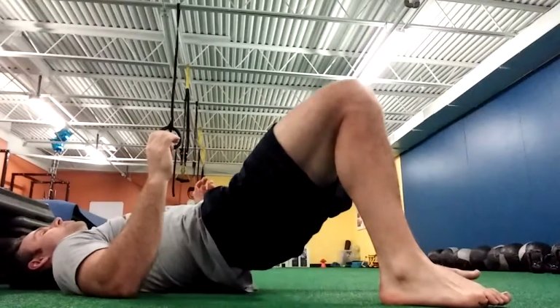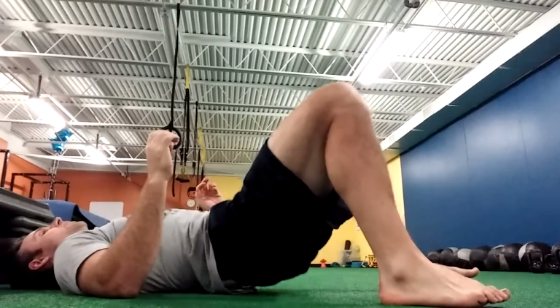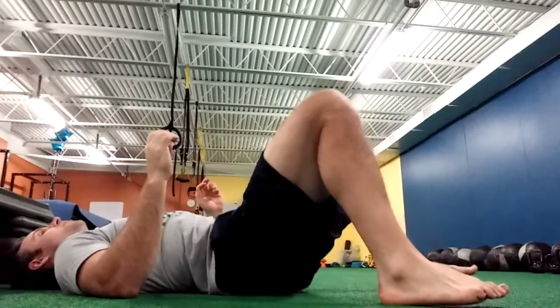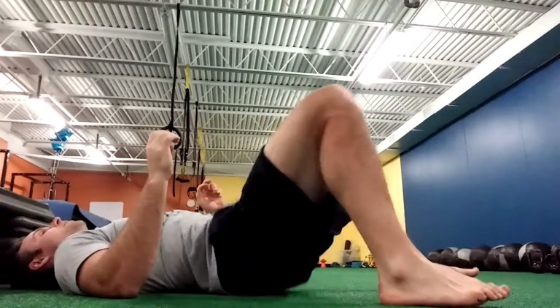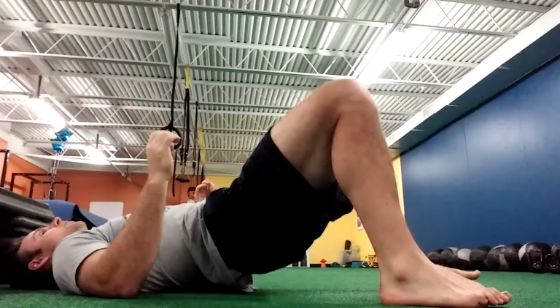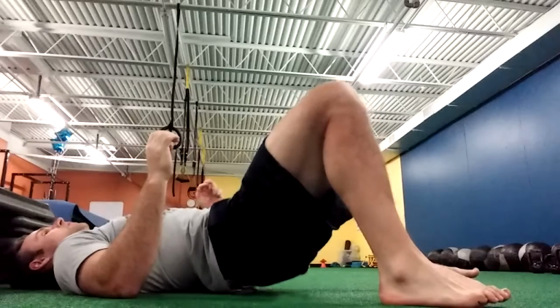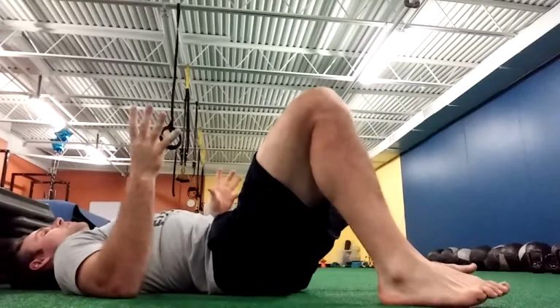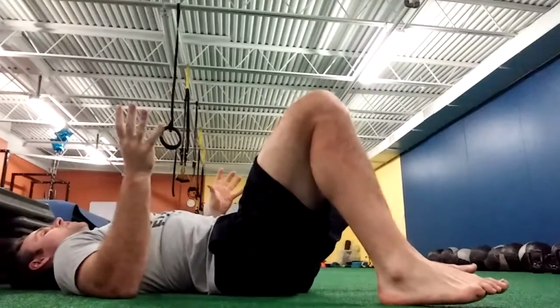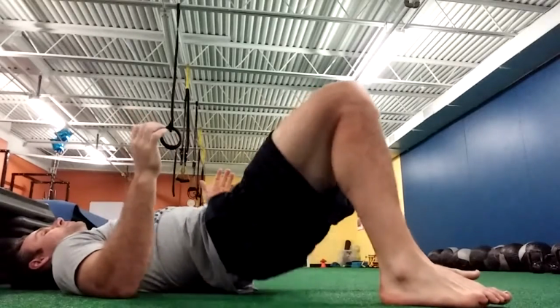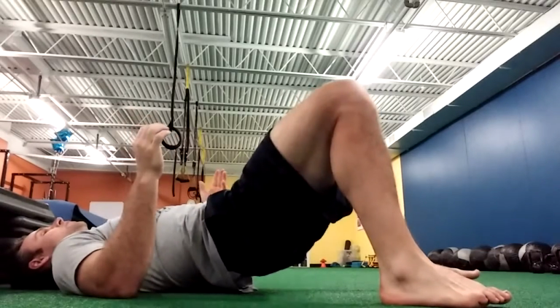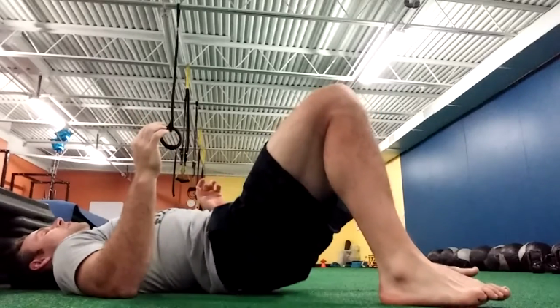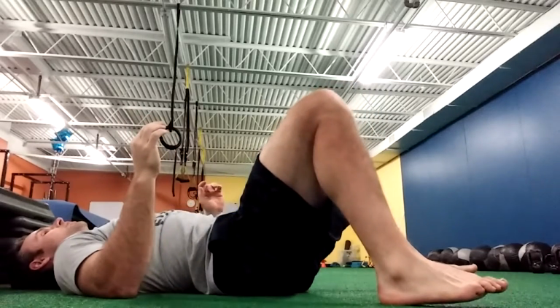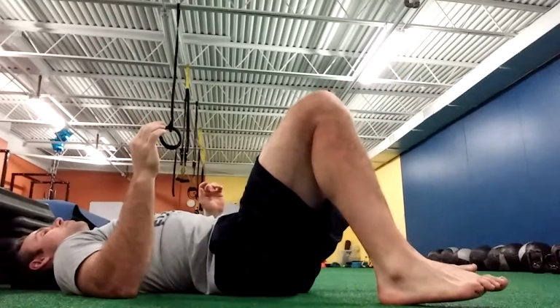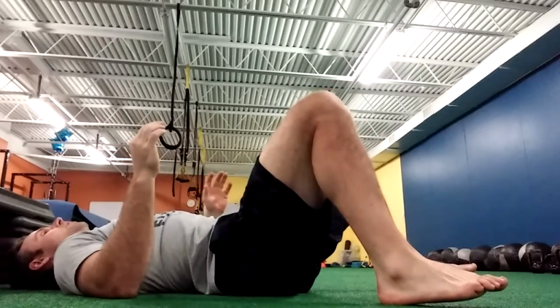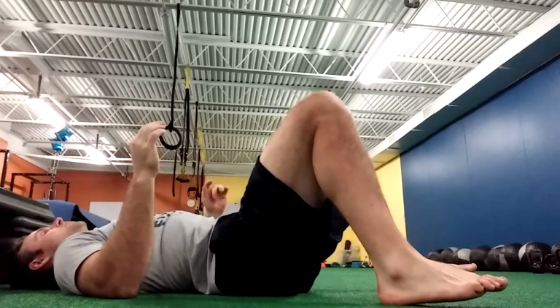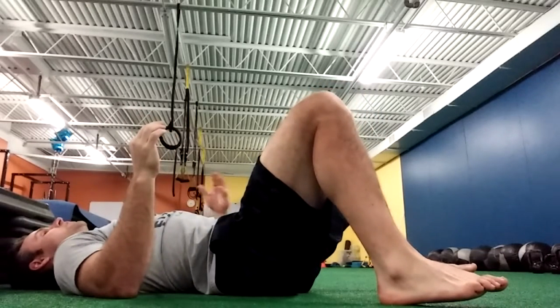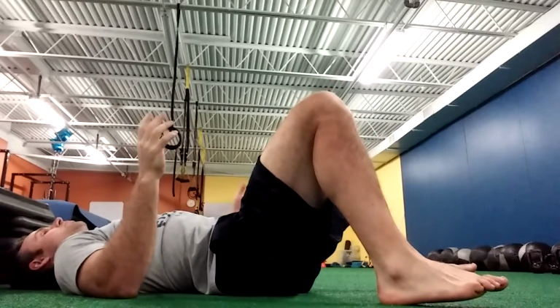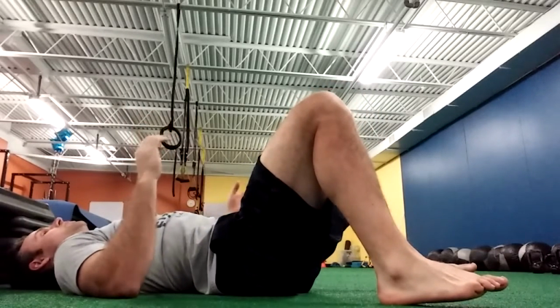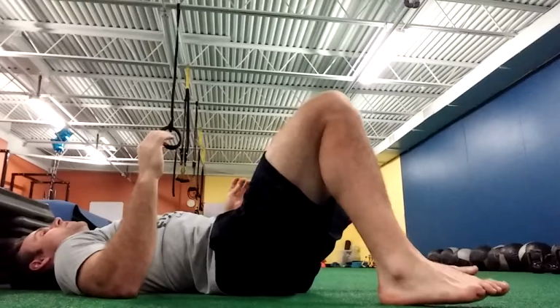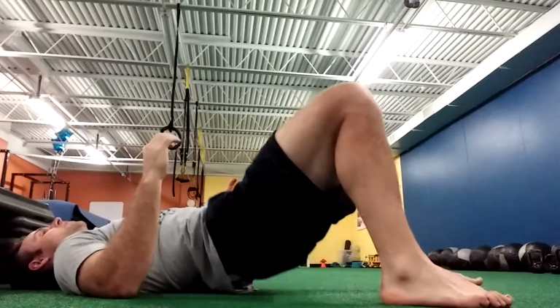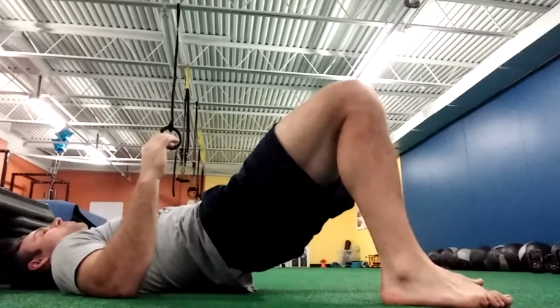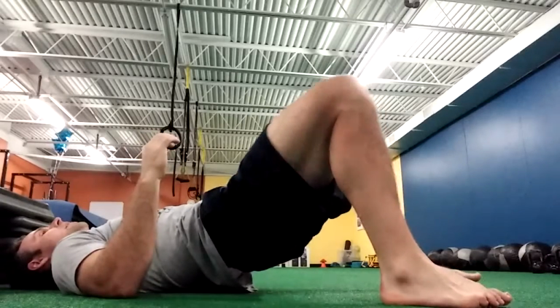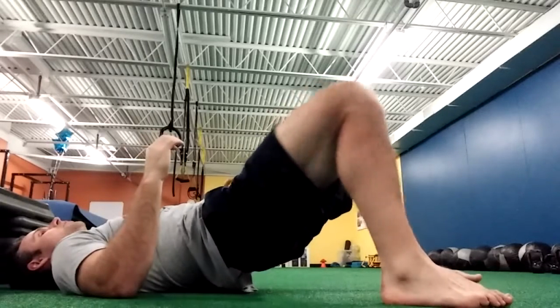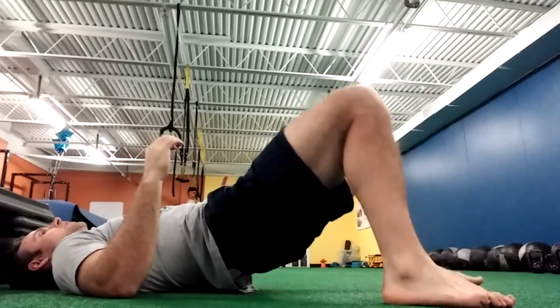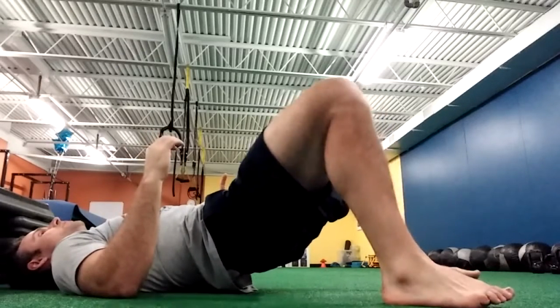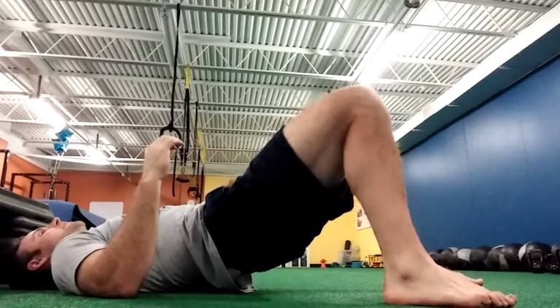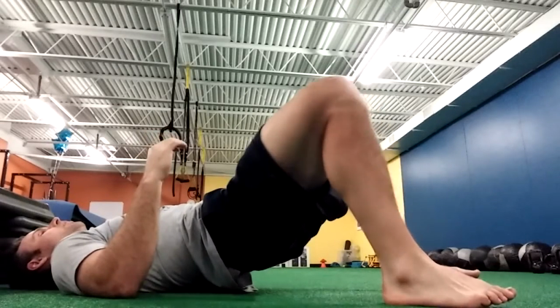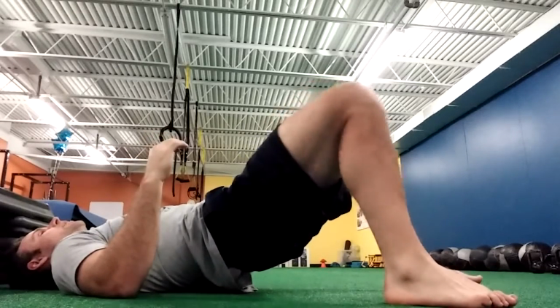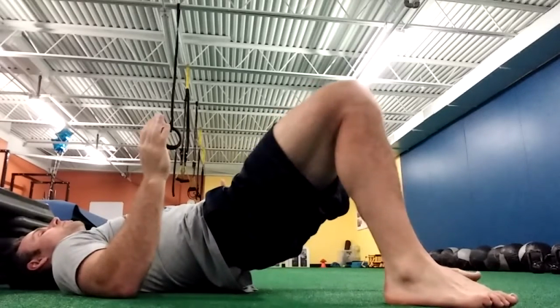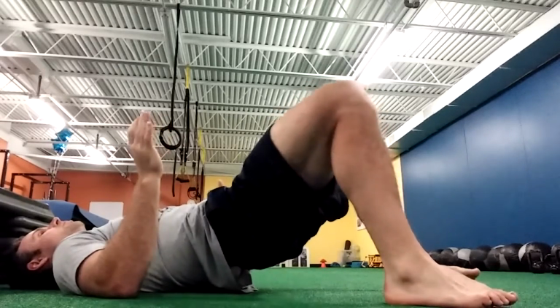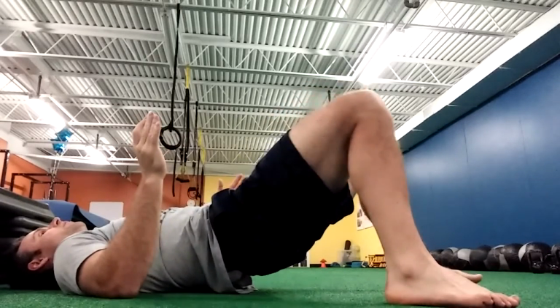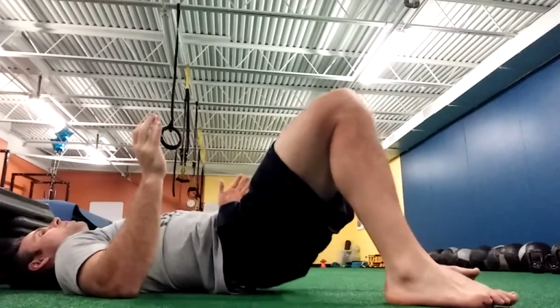Think about pushing through the heel on the midfoot. At the 30-second mark, instead of switching to the other leg, you can just hold the top and move your knees in and out — and then you'll really start to feel that burn.